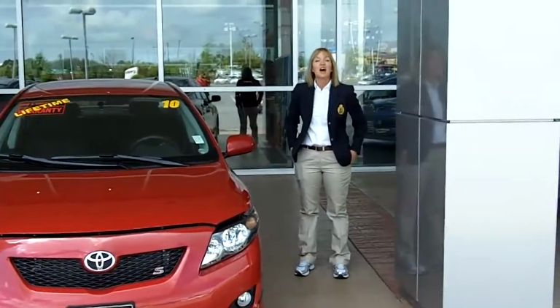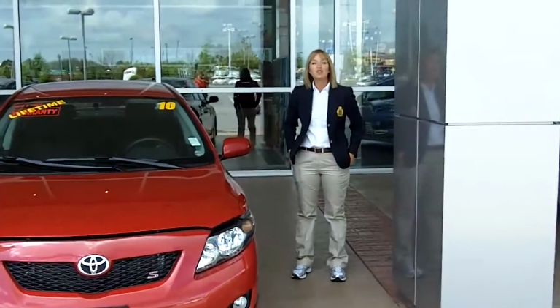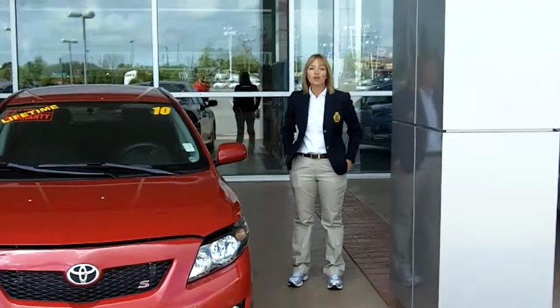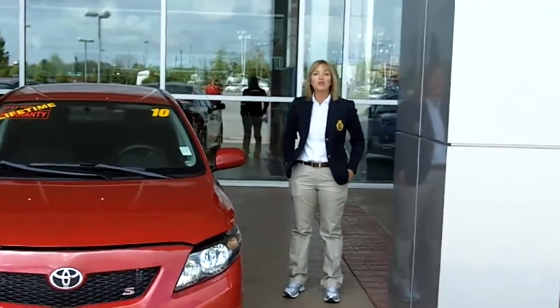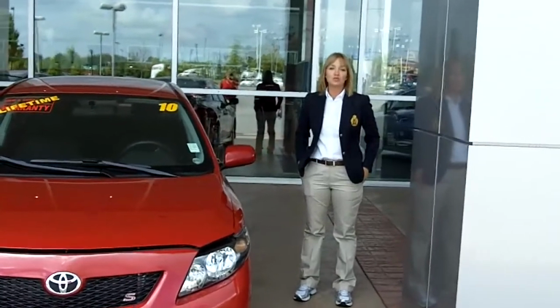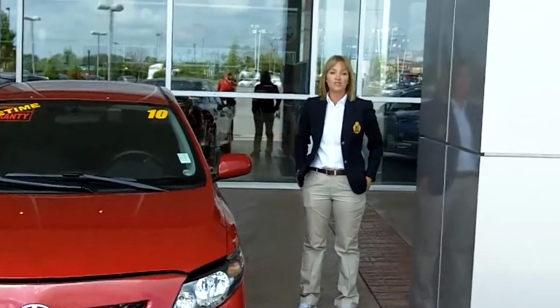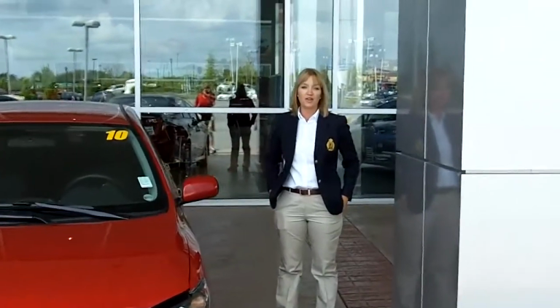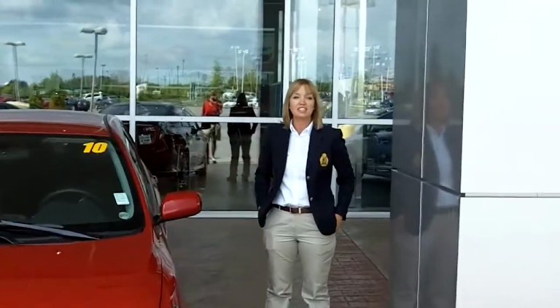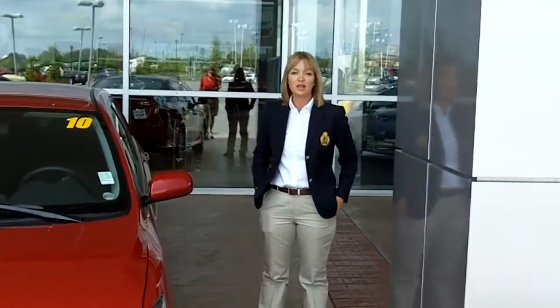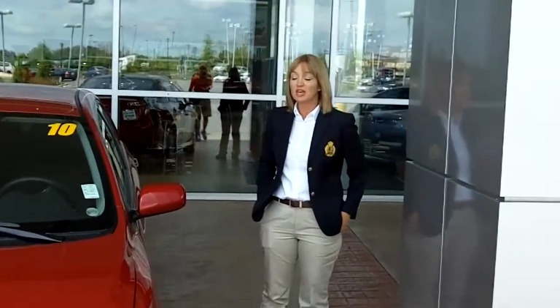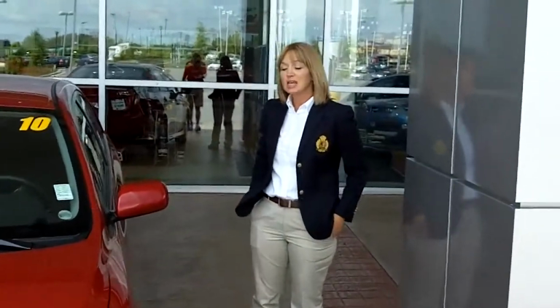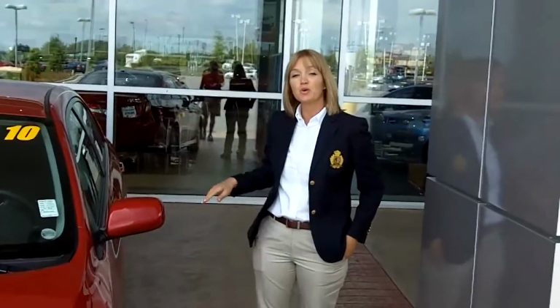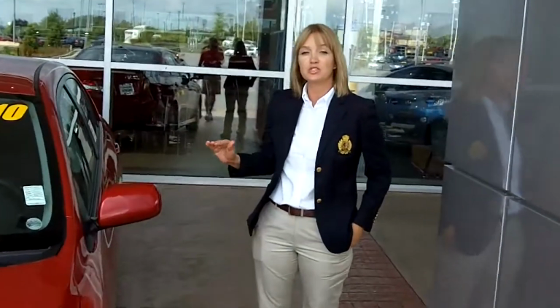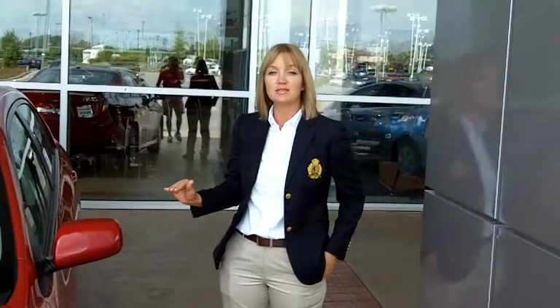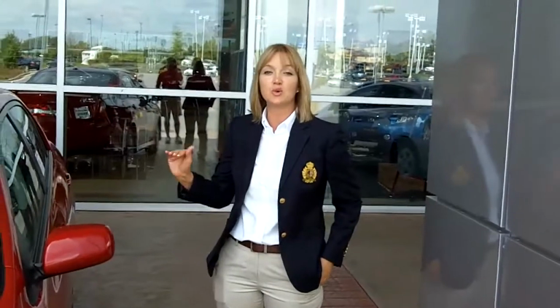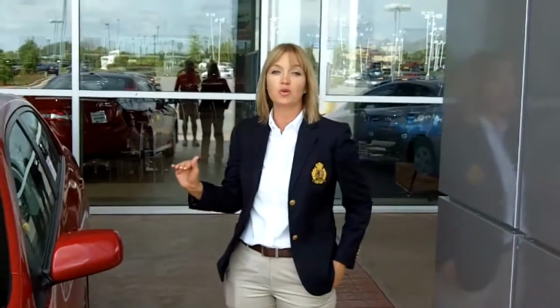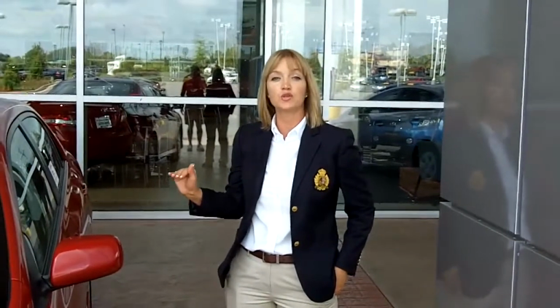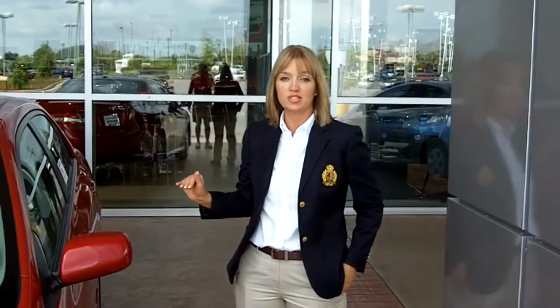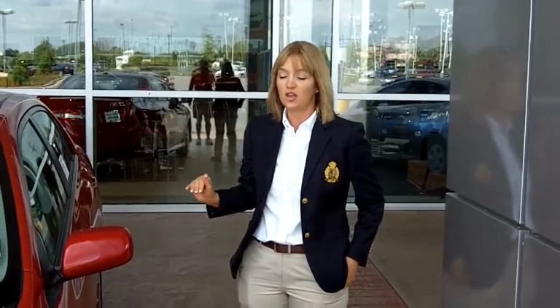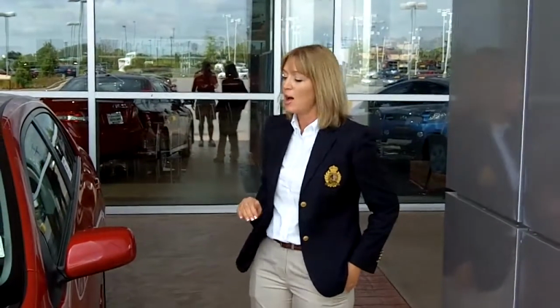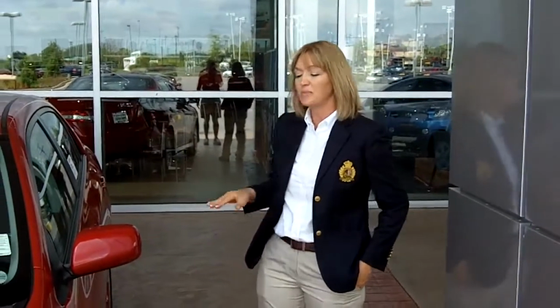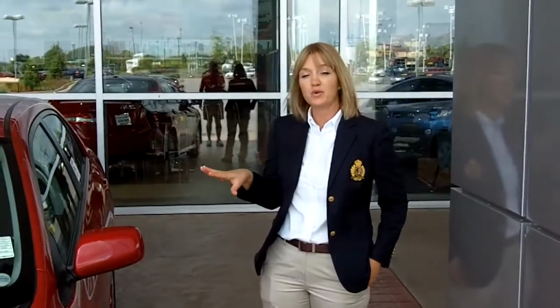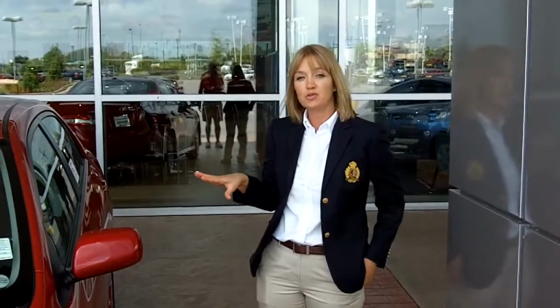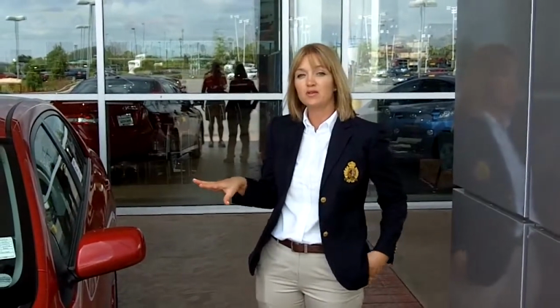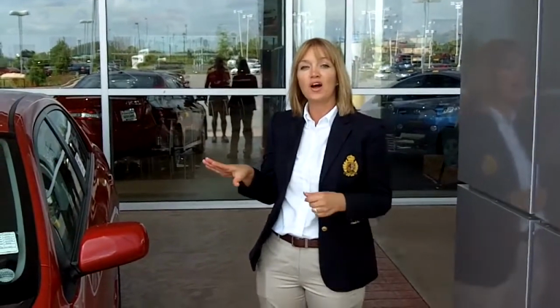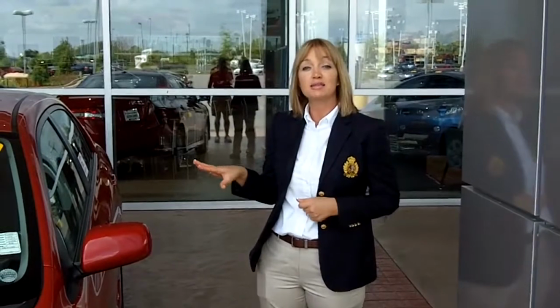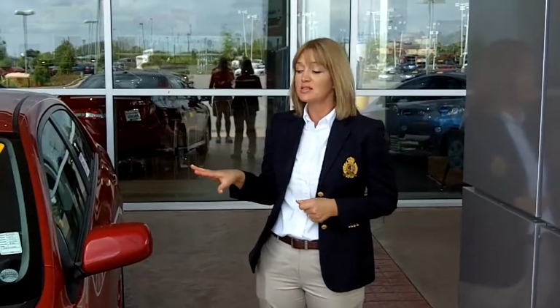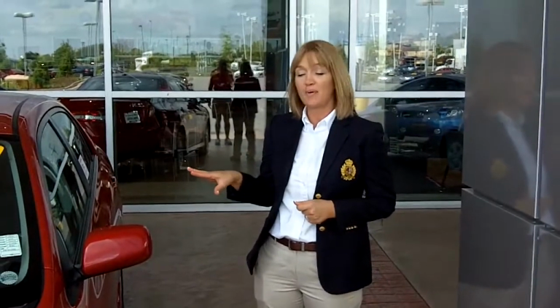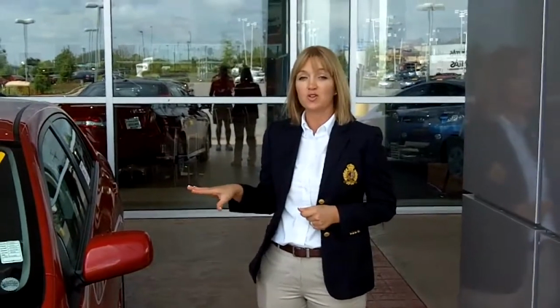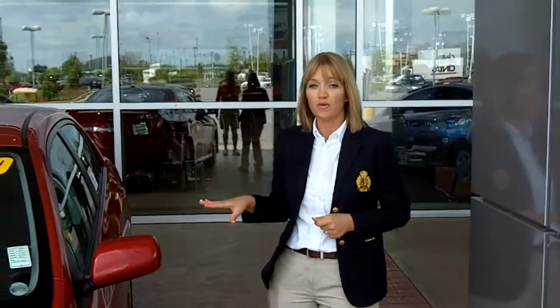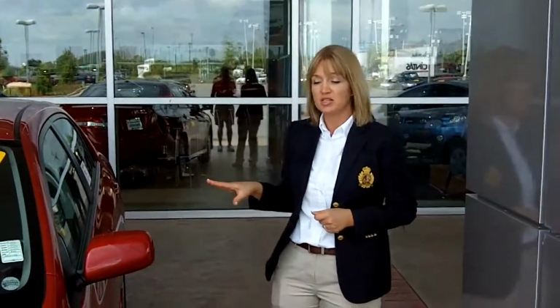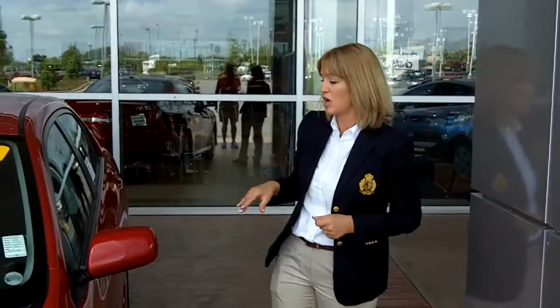Hi, I'm Michelle Reyes here at Eastern Shore Toyota in Daphne, Alabama. Today I'm going to be going over the 2010 Toyota Corolla Sport Edition. I'm going to tell you about a few of the features of the vehicle and why it's the best compact vehicle on the road with the best fuel economy.